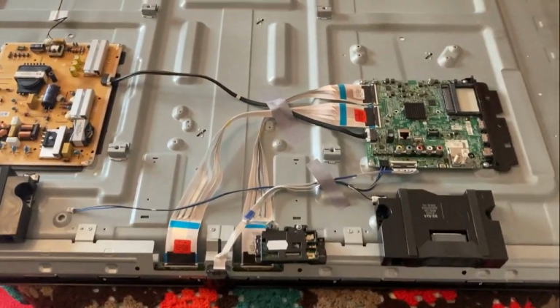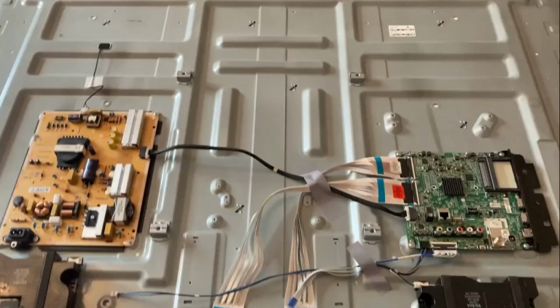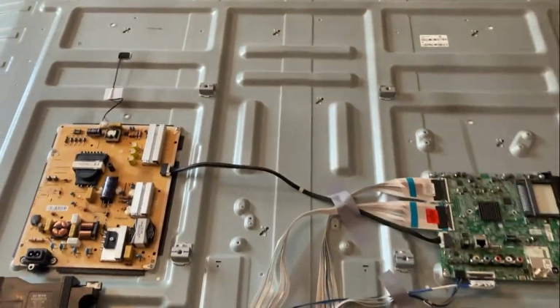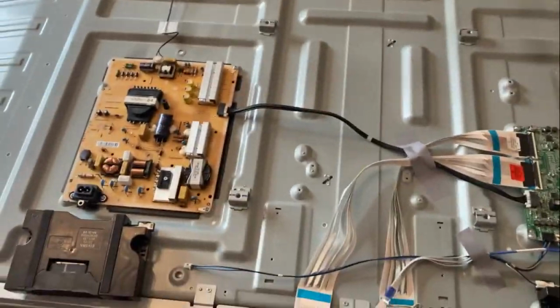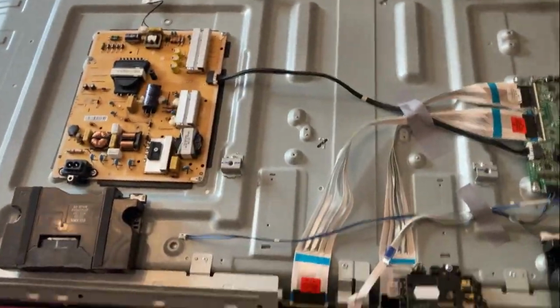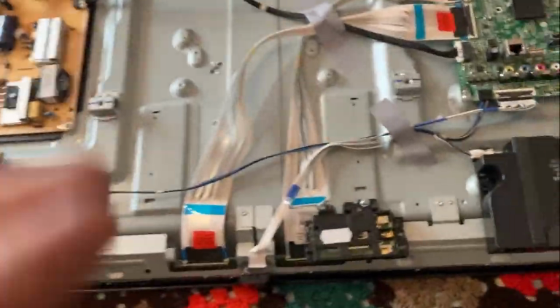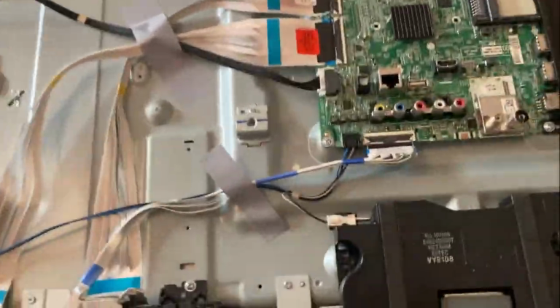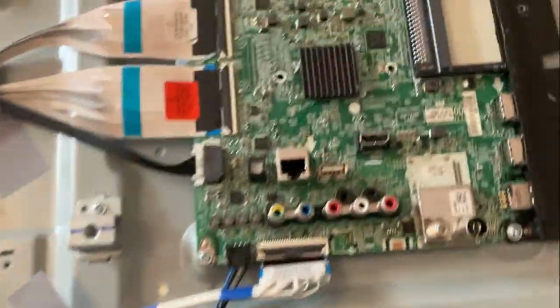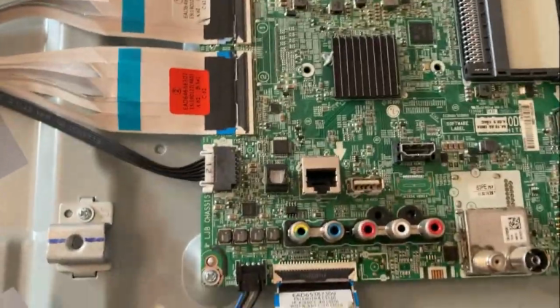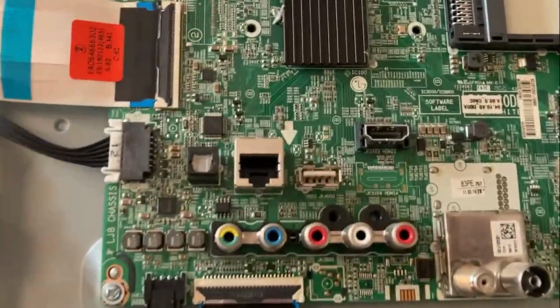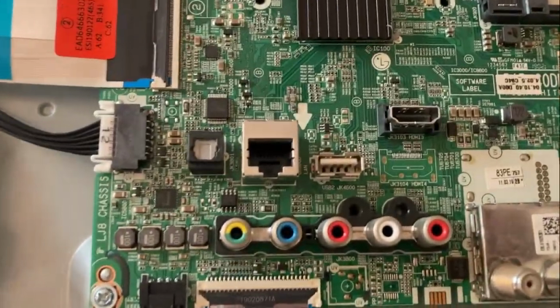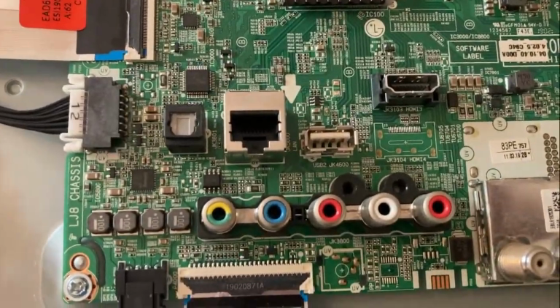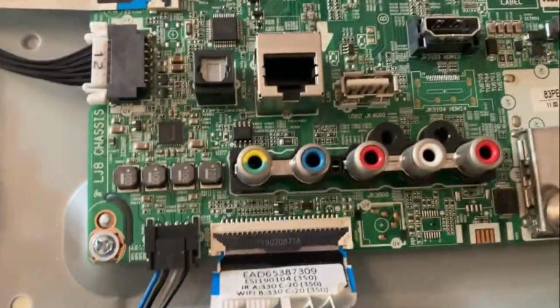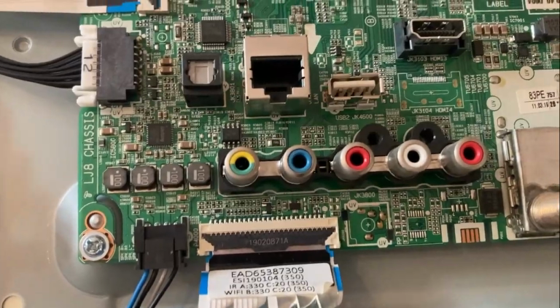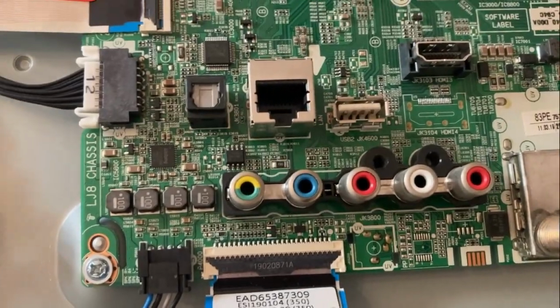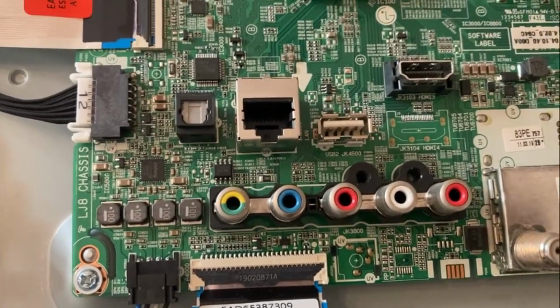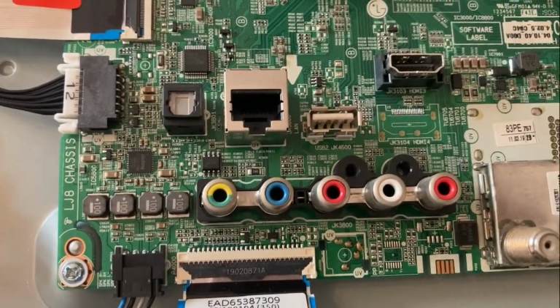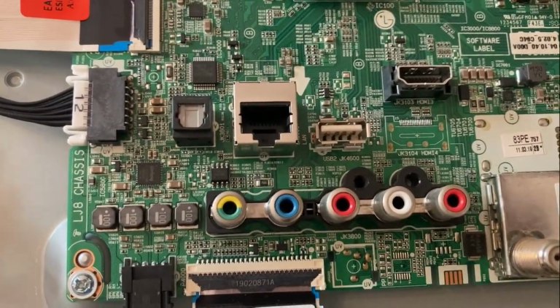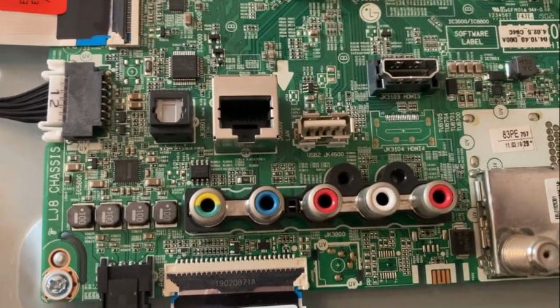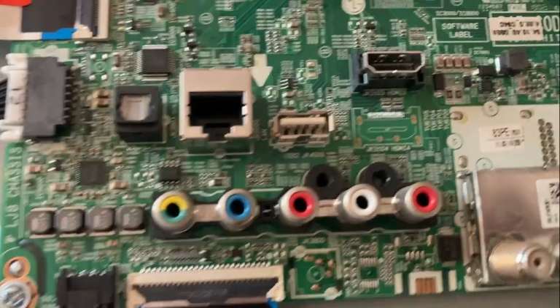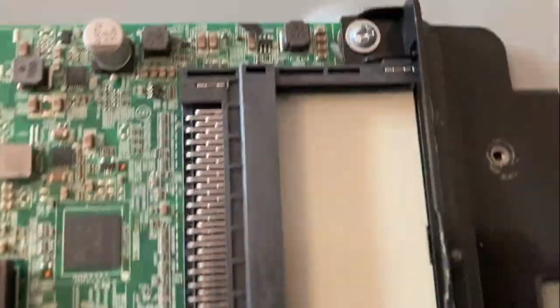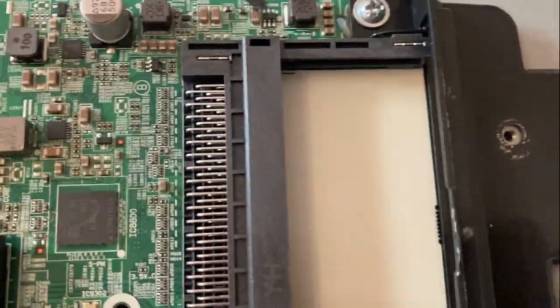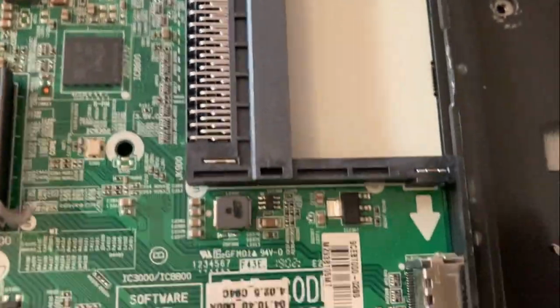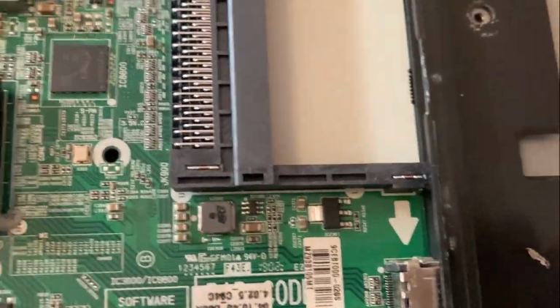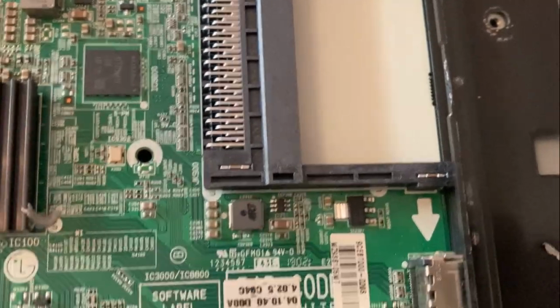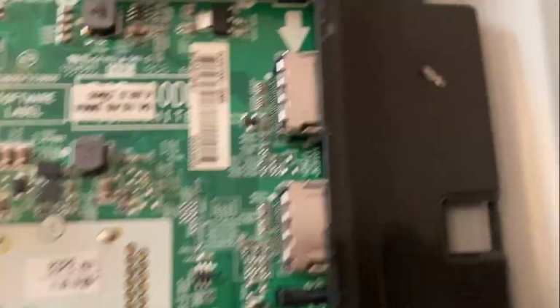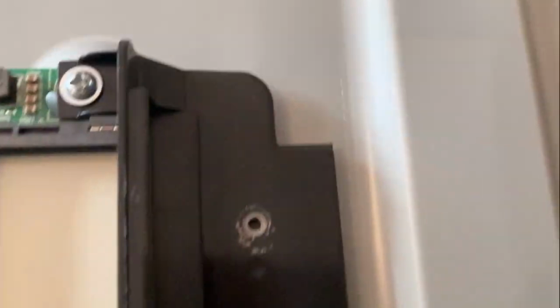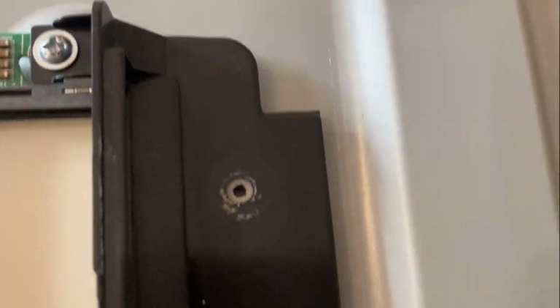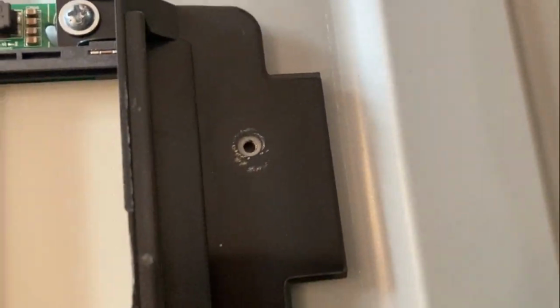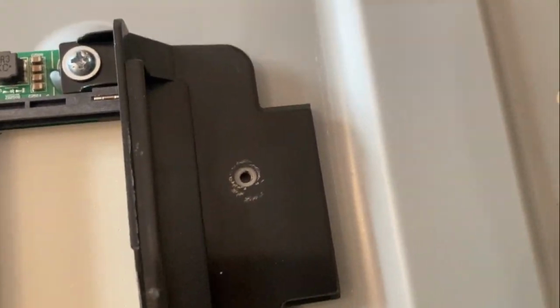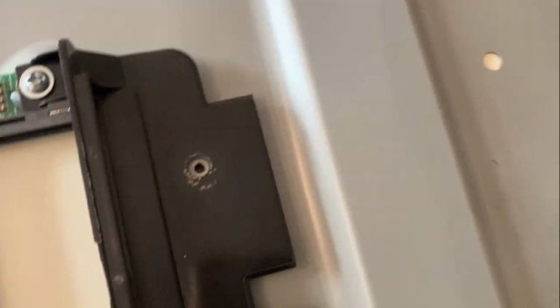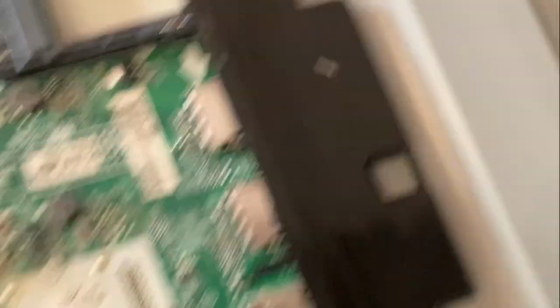The back comes off no problem — screws around the edges. There's one screw in that control panel just above those plugs, and another one just up there as well. Take both of those out.